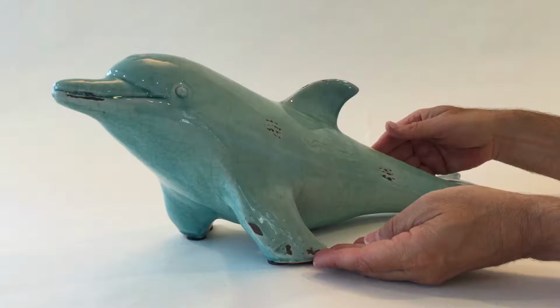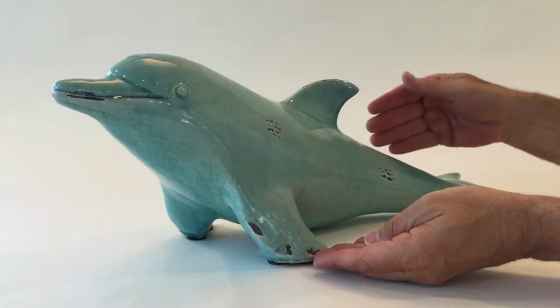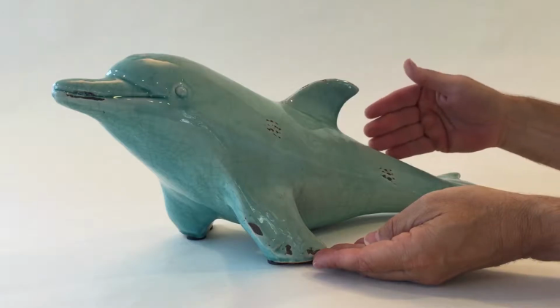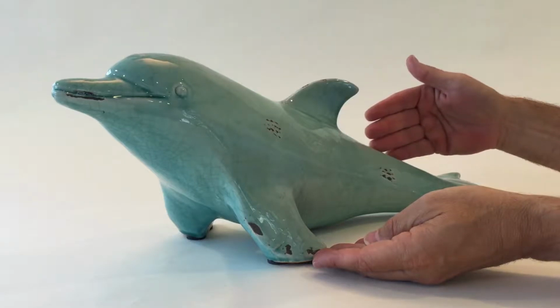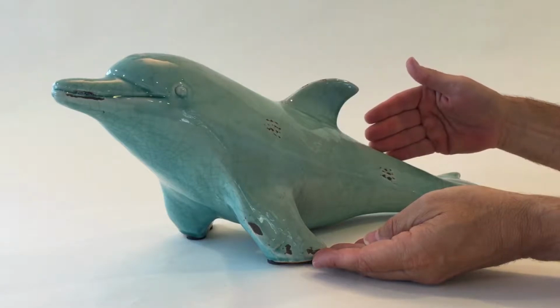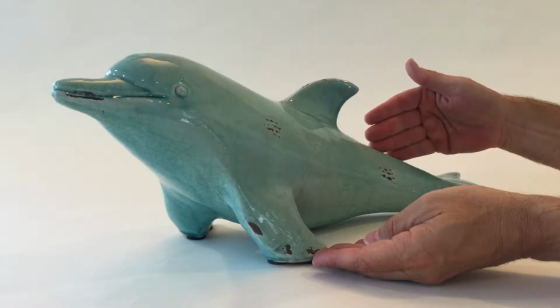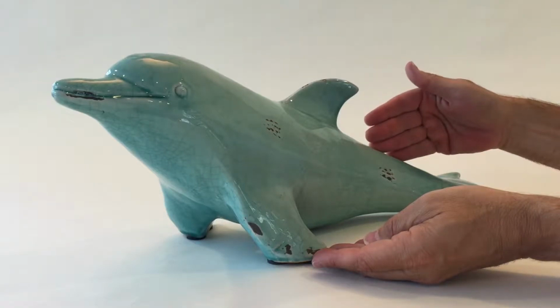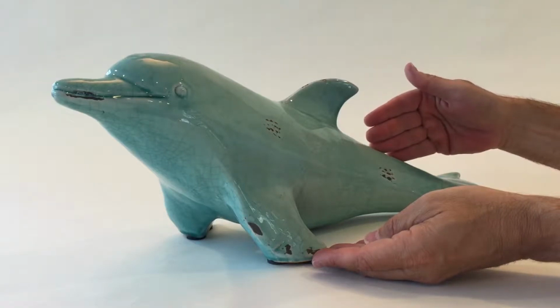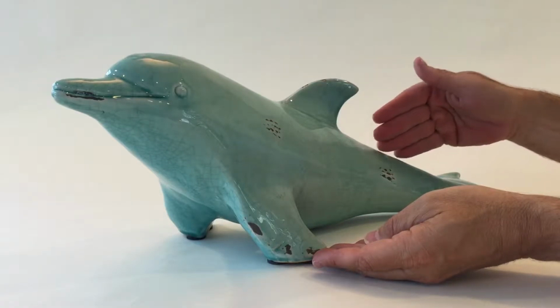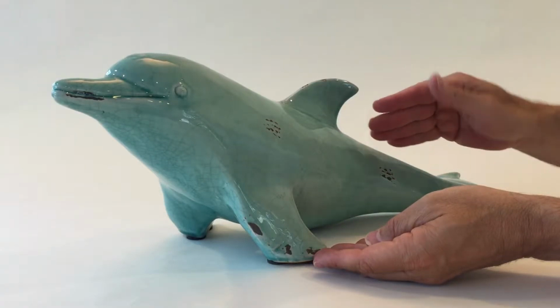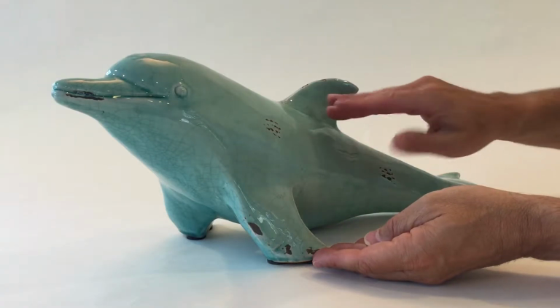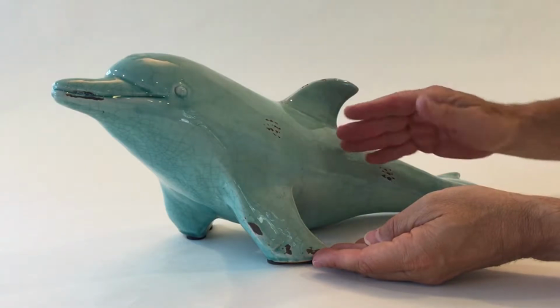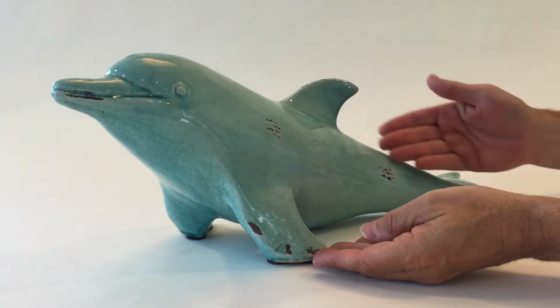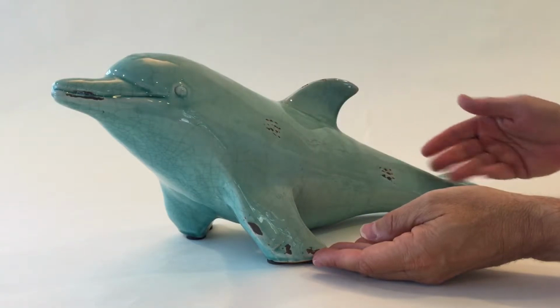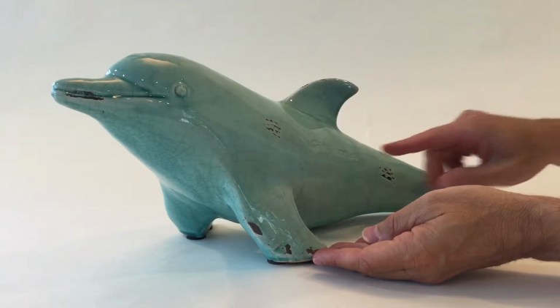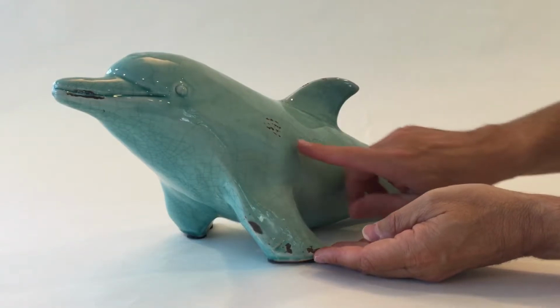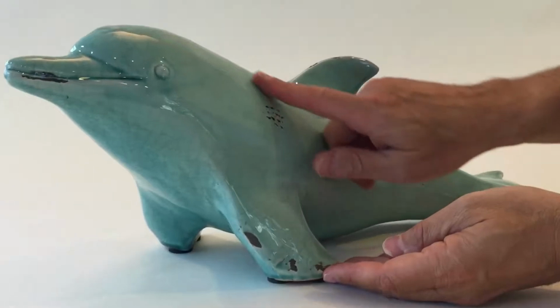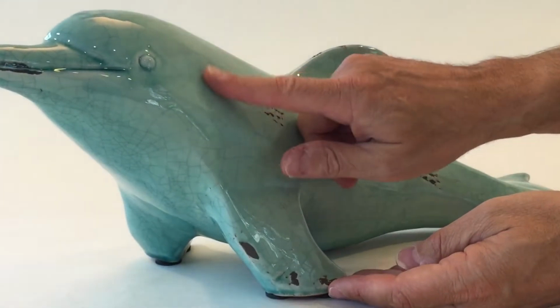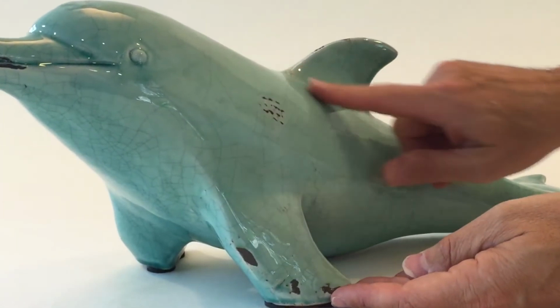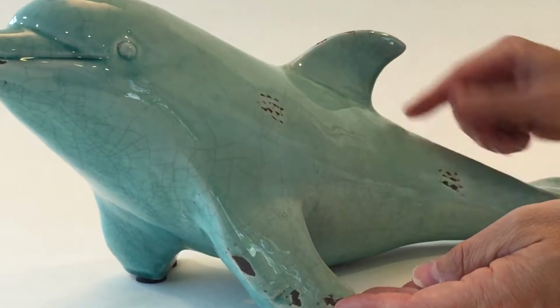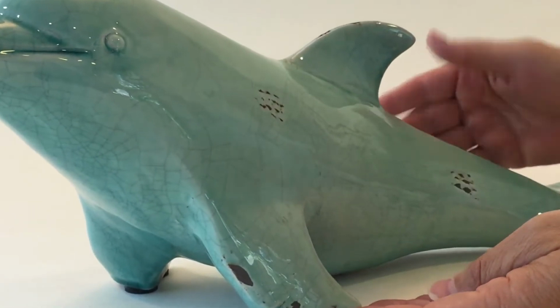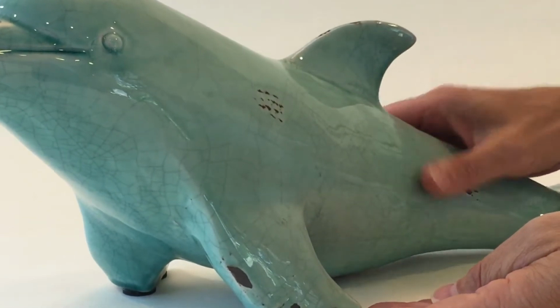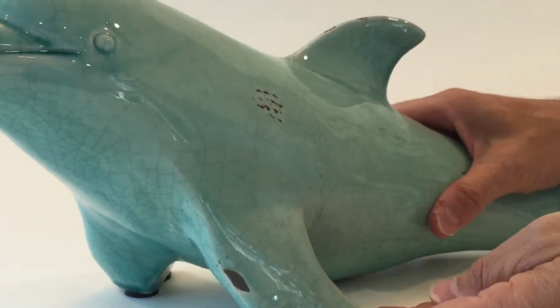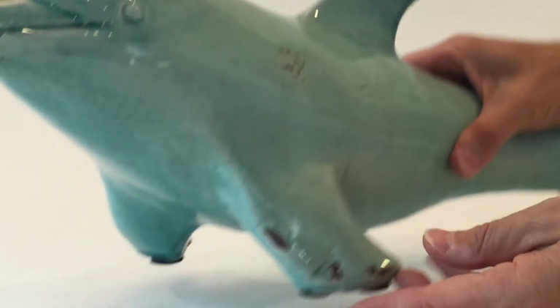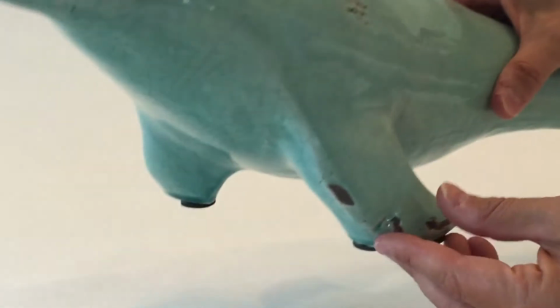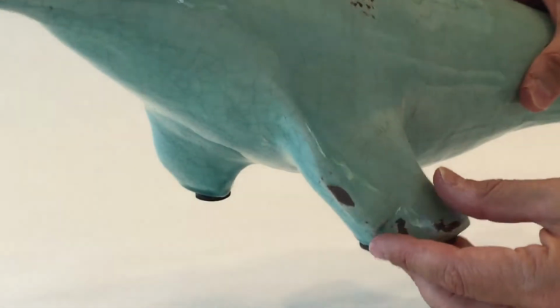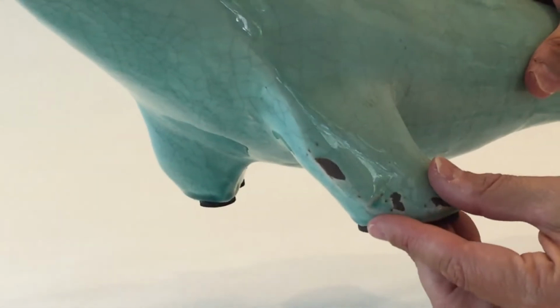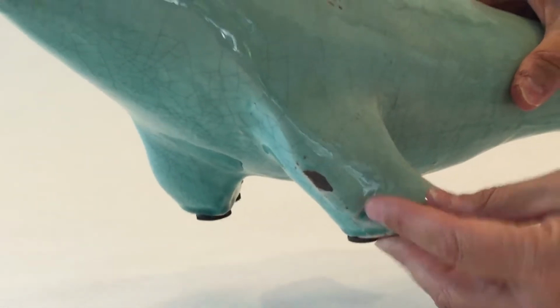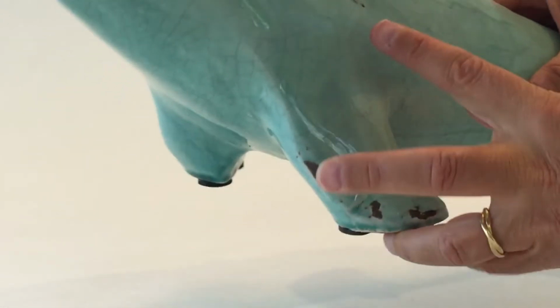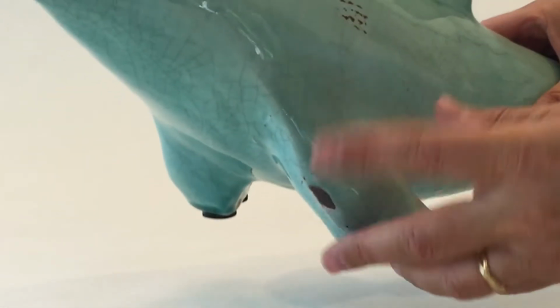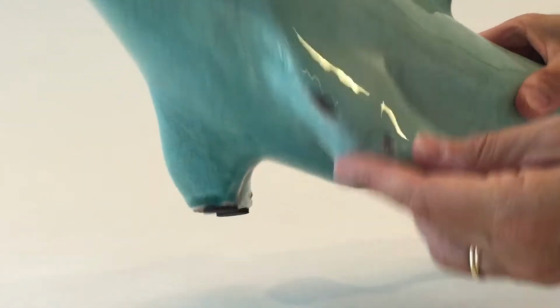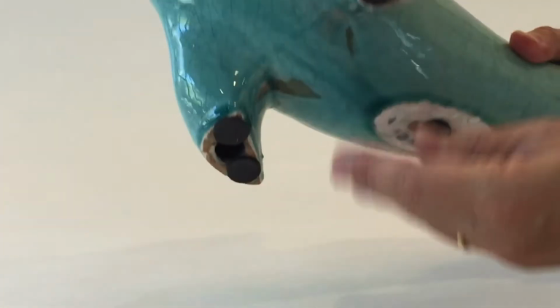Dolphins have been a treasure of the sea, and here you see a beautiful rendition of a dolphin. This is done all to make it look a little old. You'll see the crackle finish, you'll see the old finish.